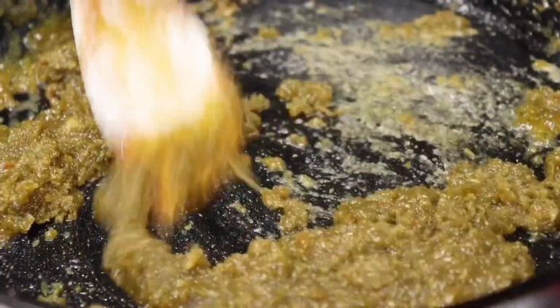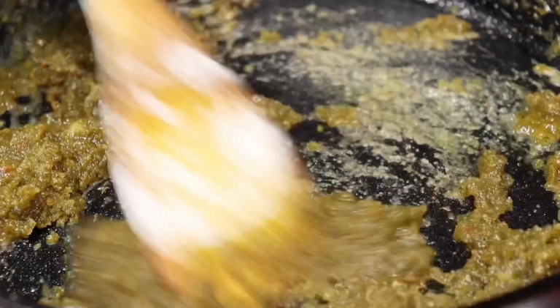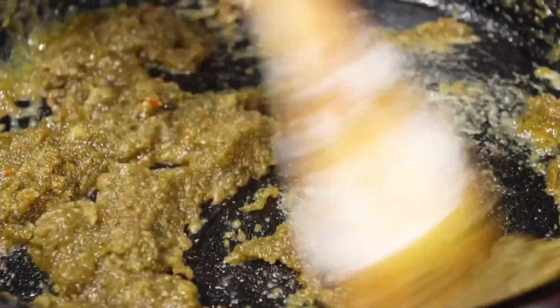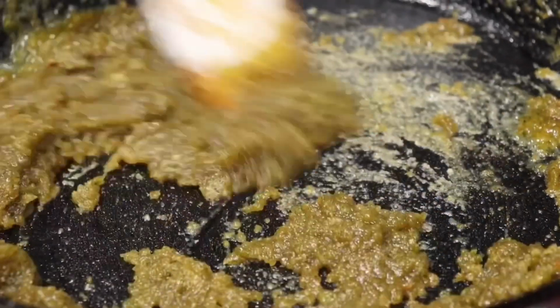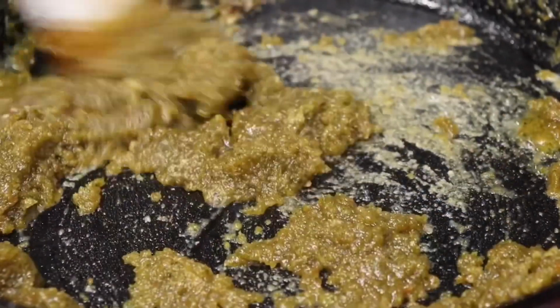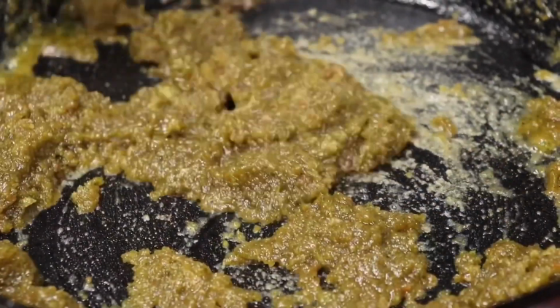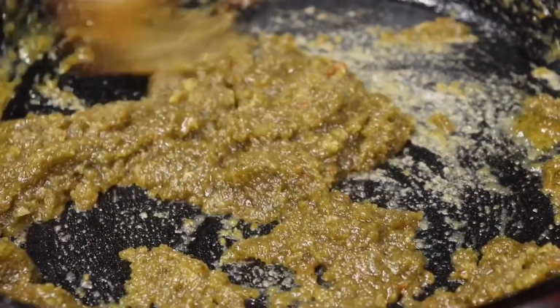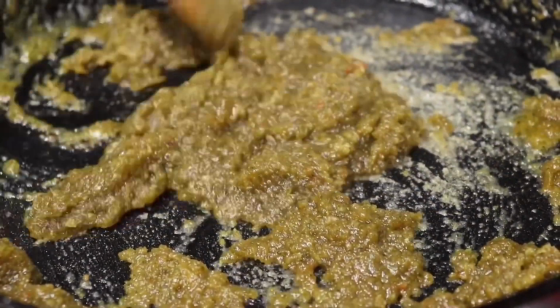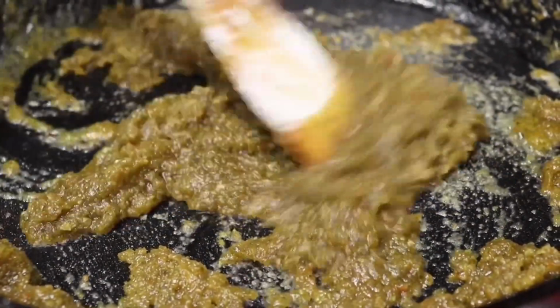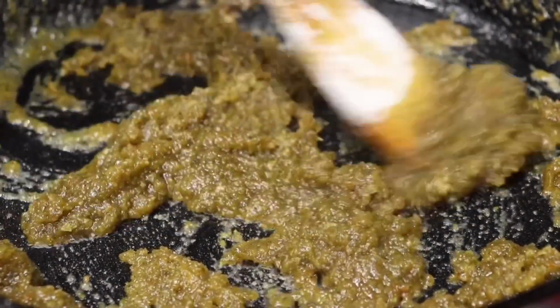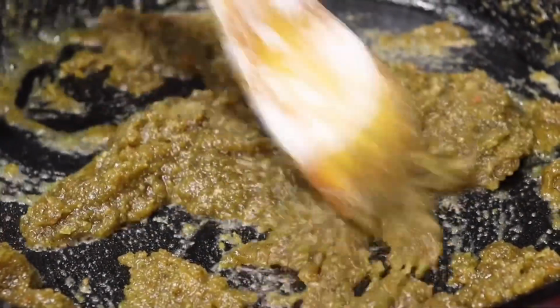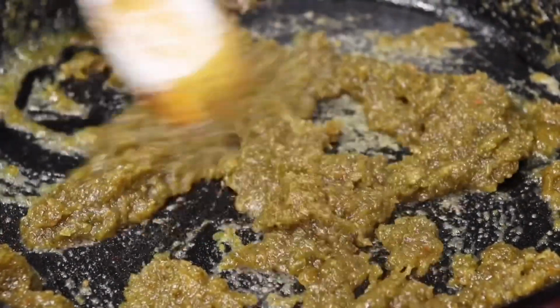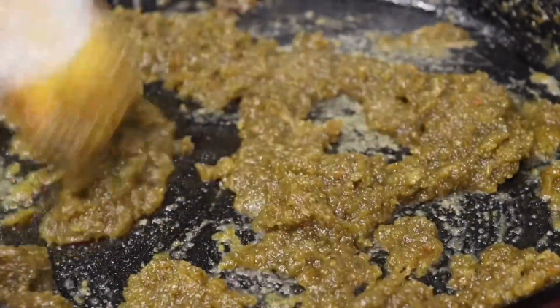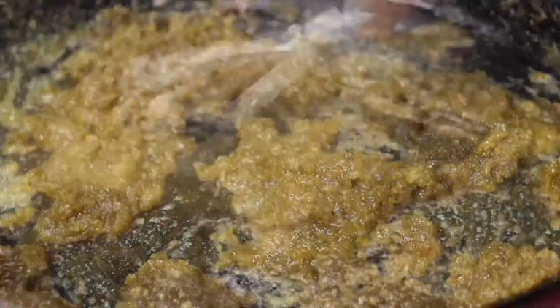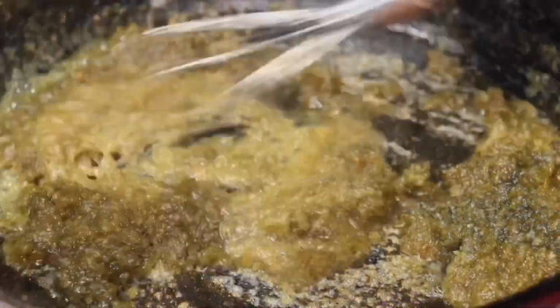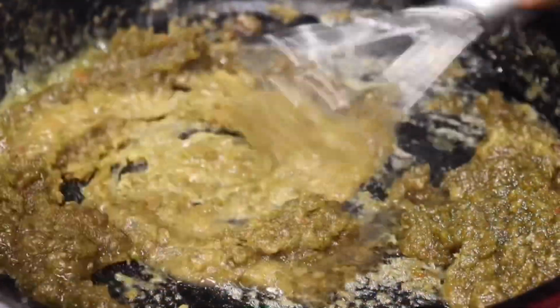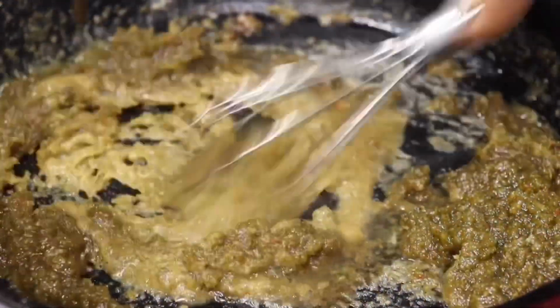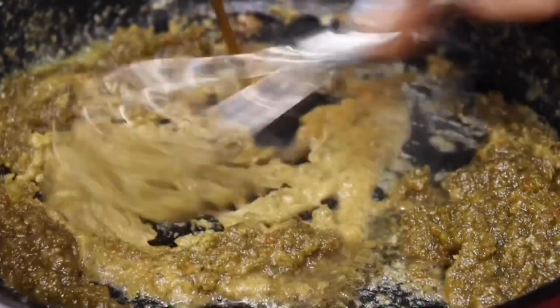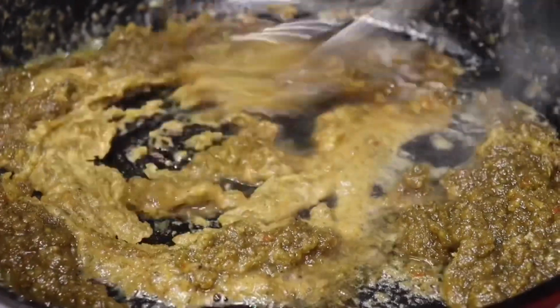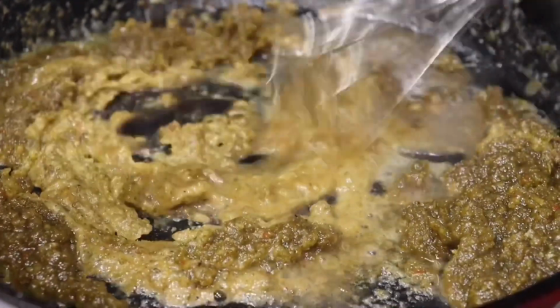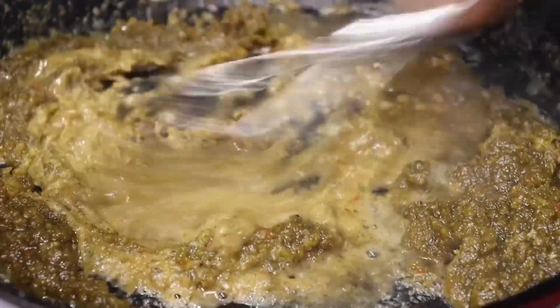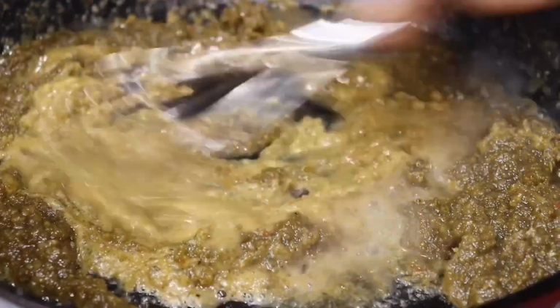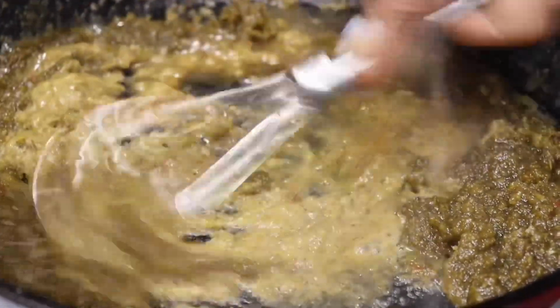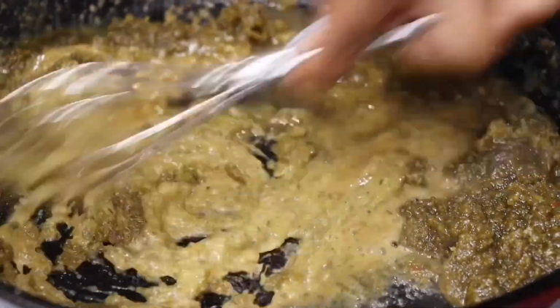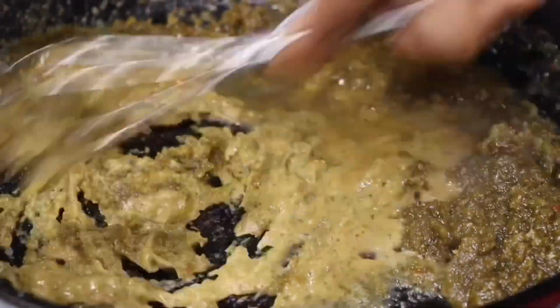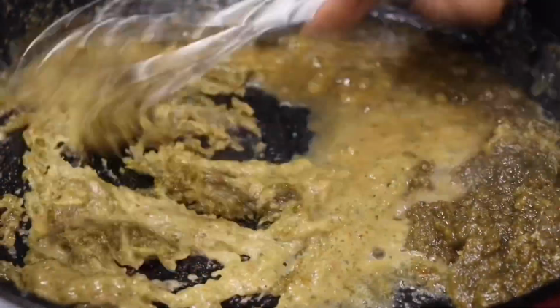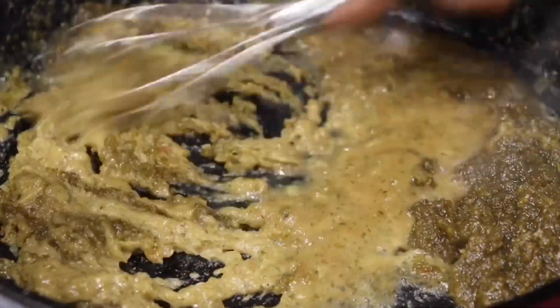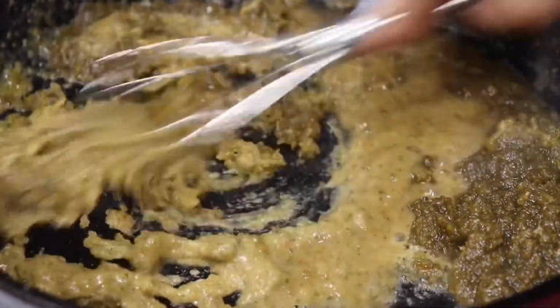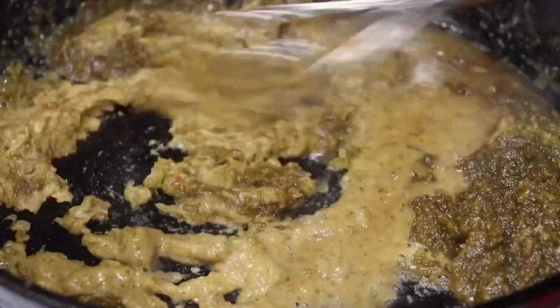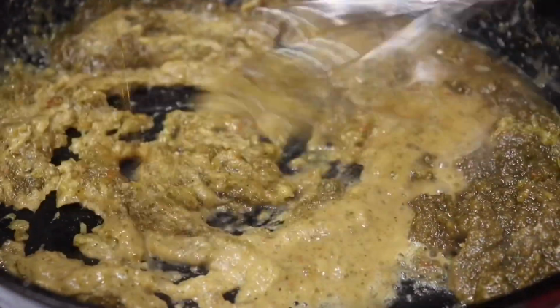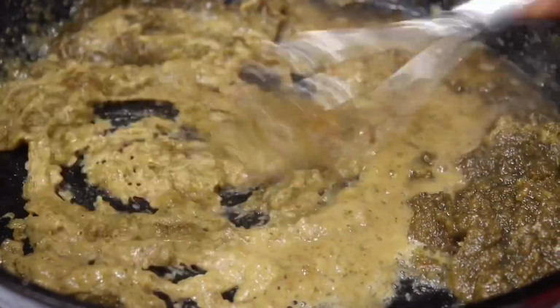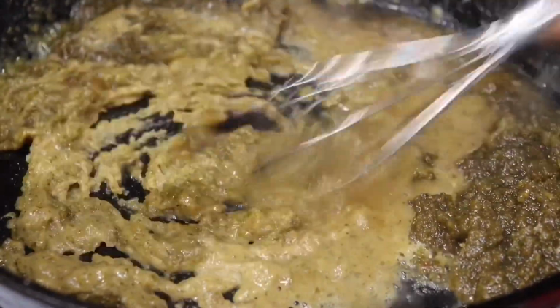You want to cook your flour for a good three to four minutes, constantly stirring. Then after that, you want to slowly pour in your beef broth — pour it in slowly.